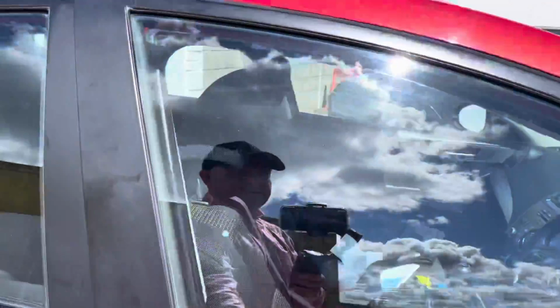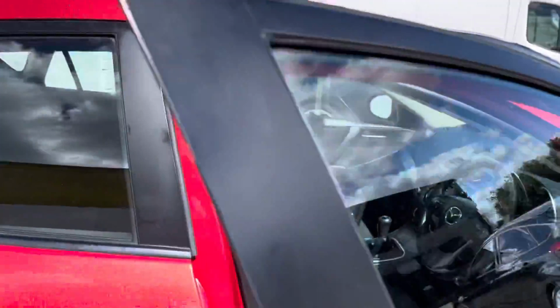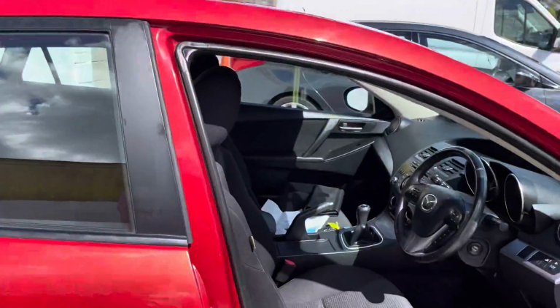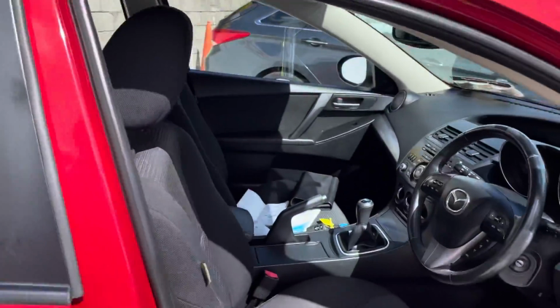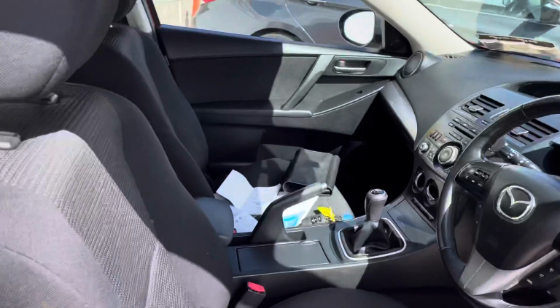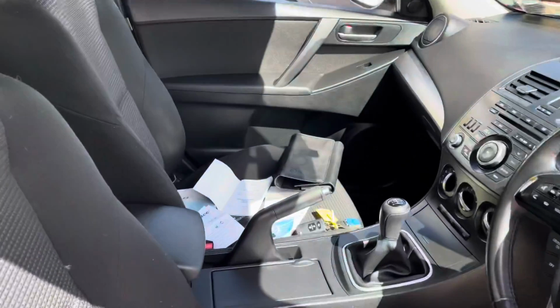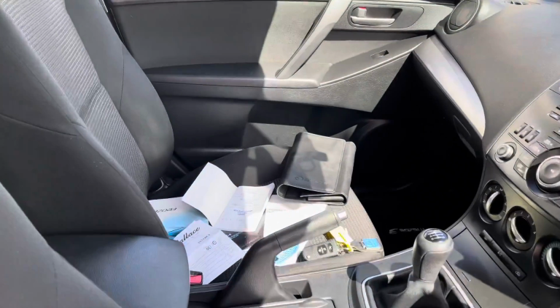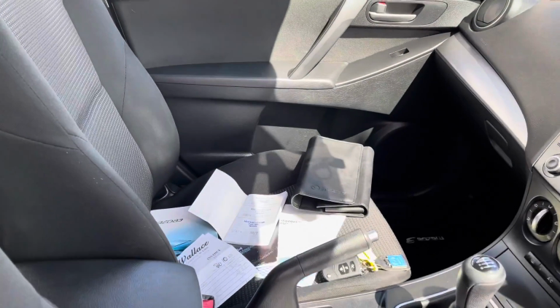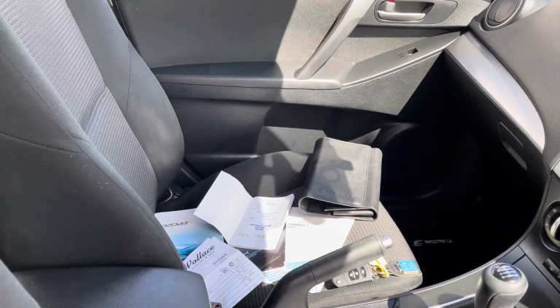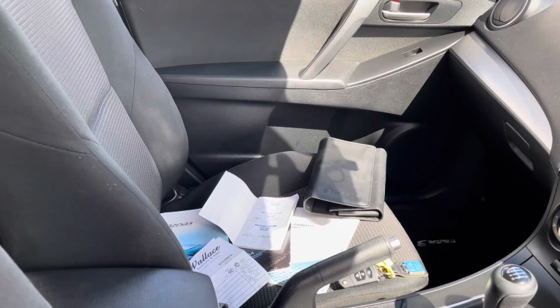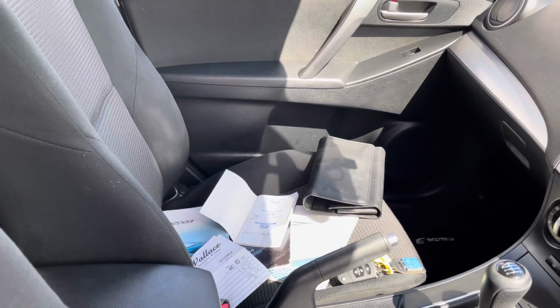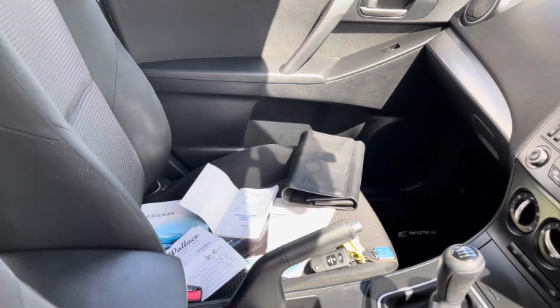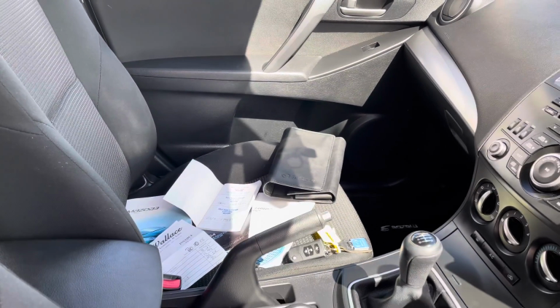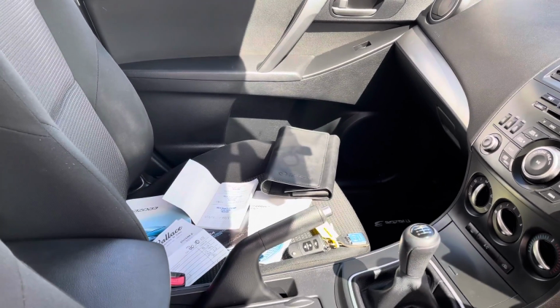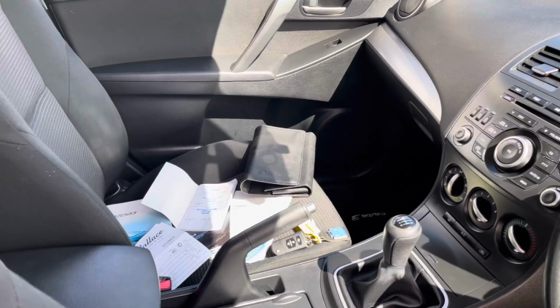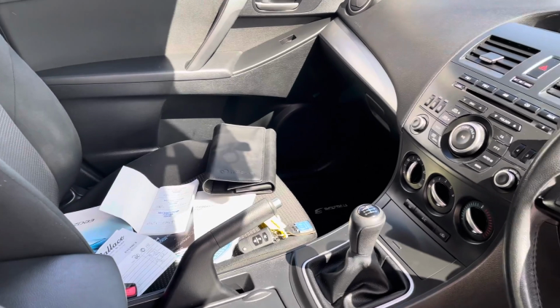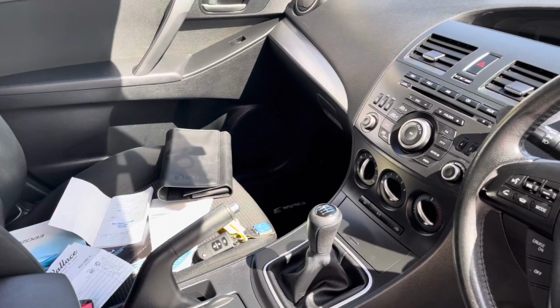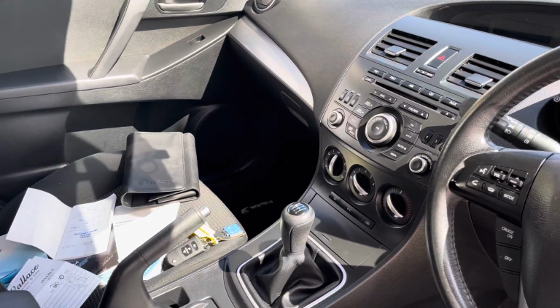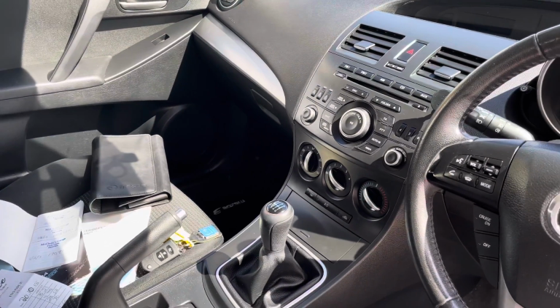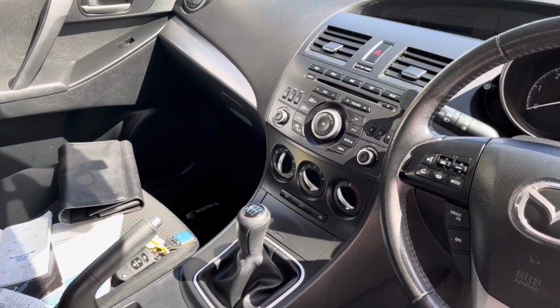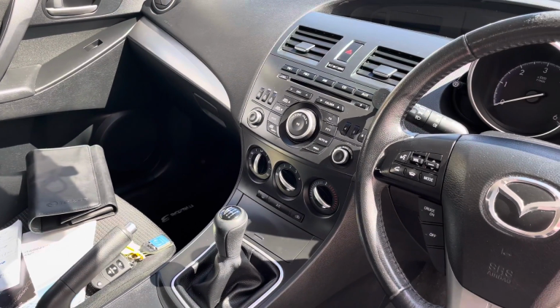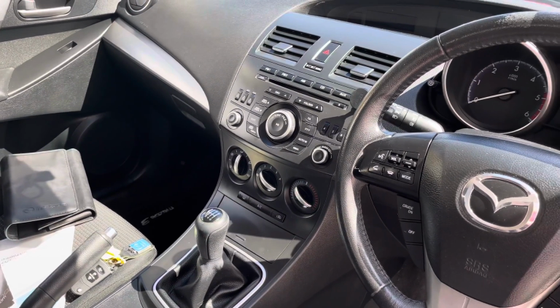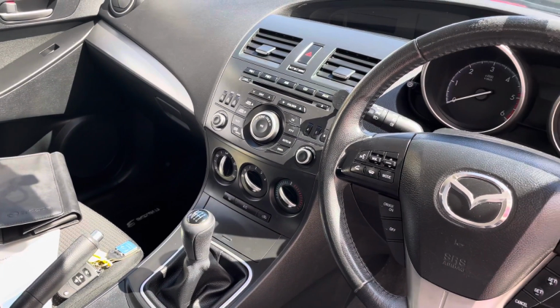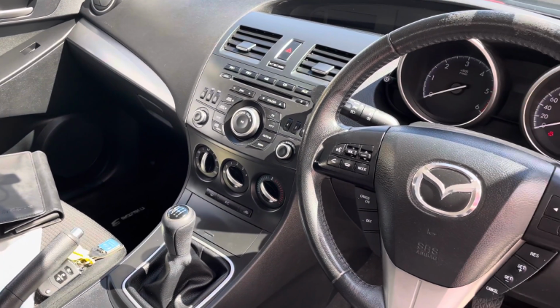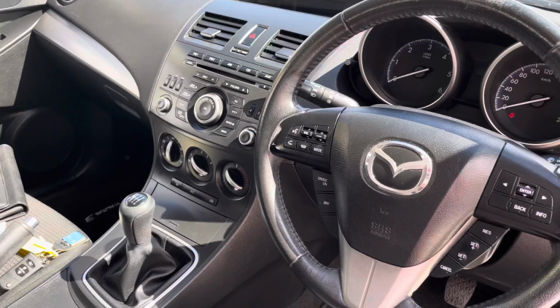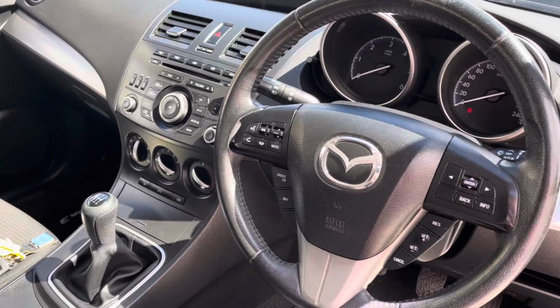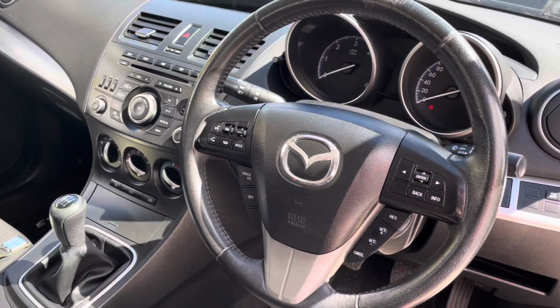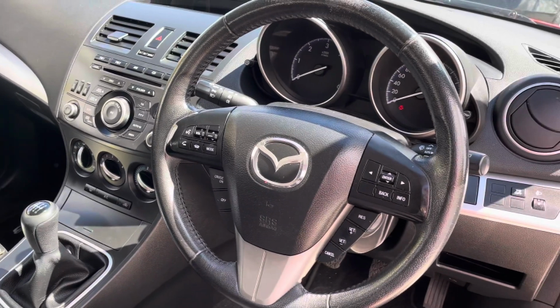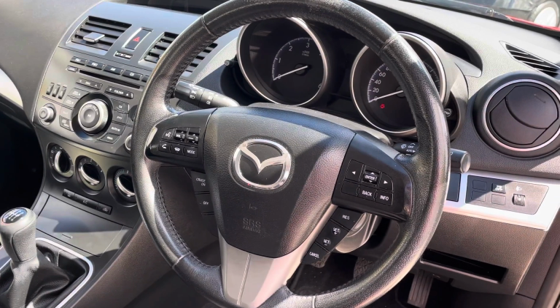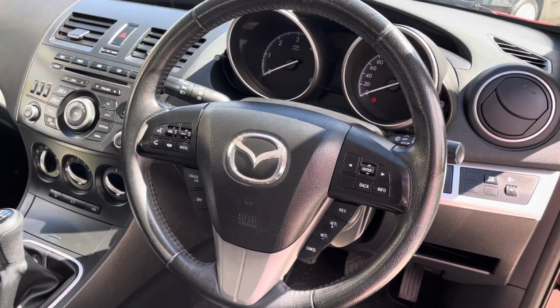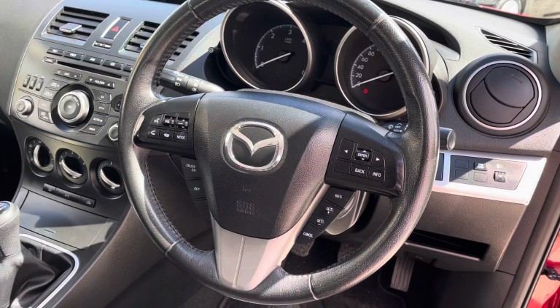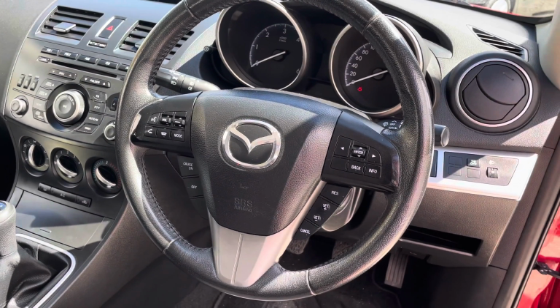Bringing you into the interior now — you'll see that it's got a lot of service history with it. The previous owner has kept up to date with stamps etc. It's got two keys and you've got air conditioning.